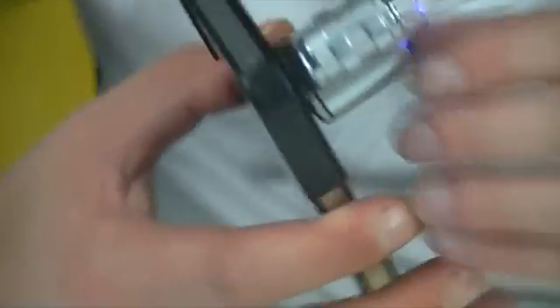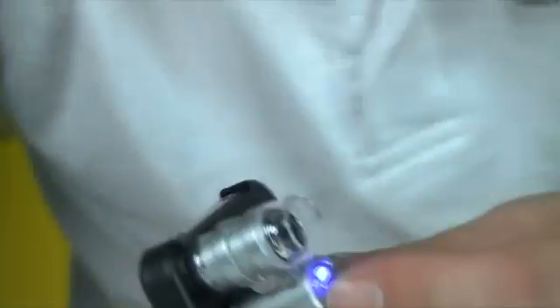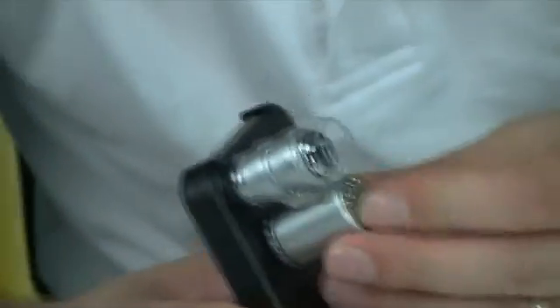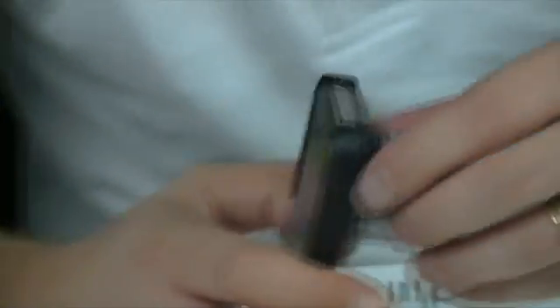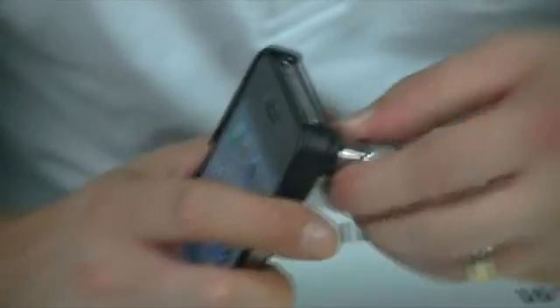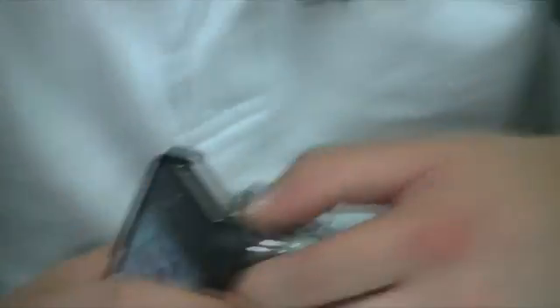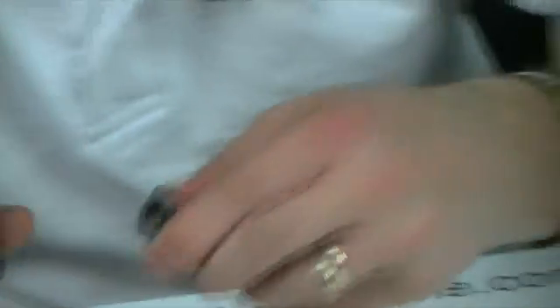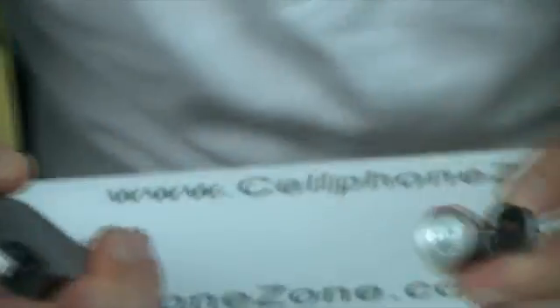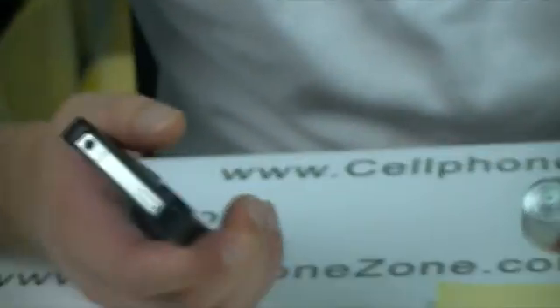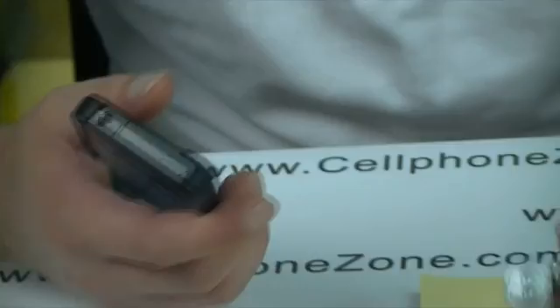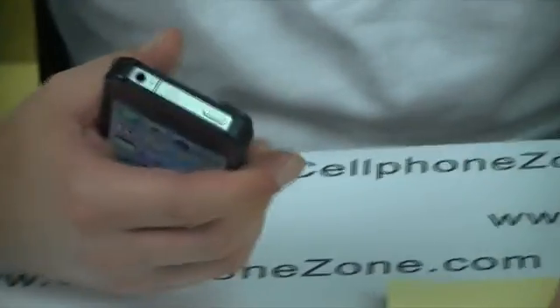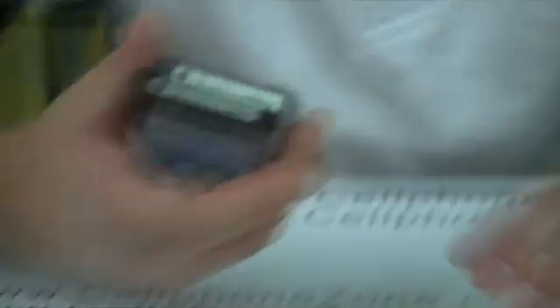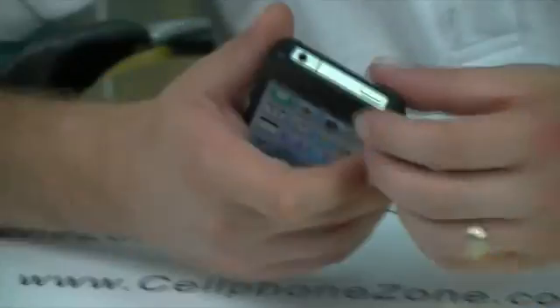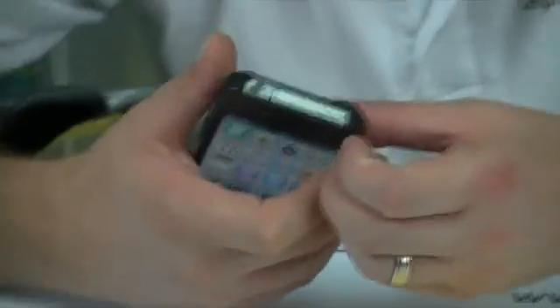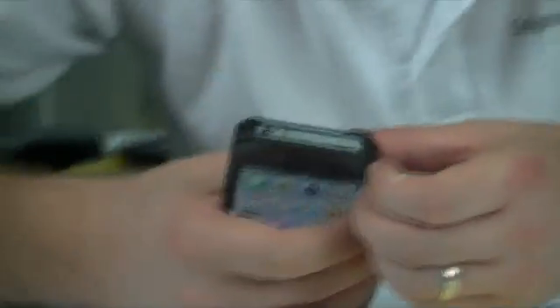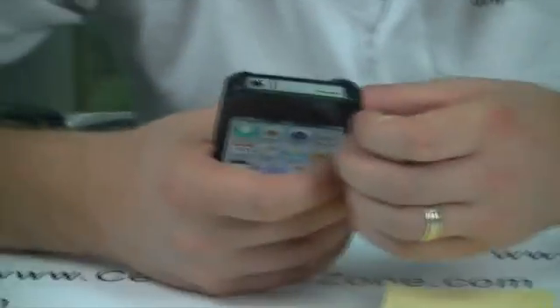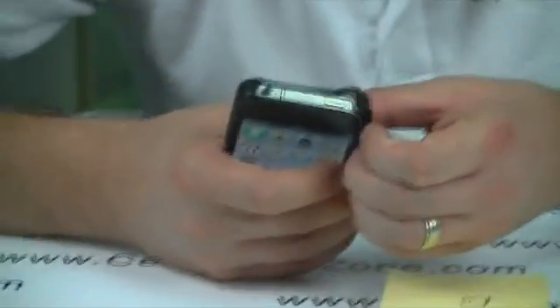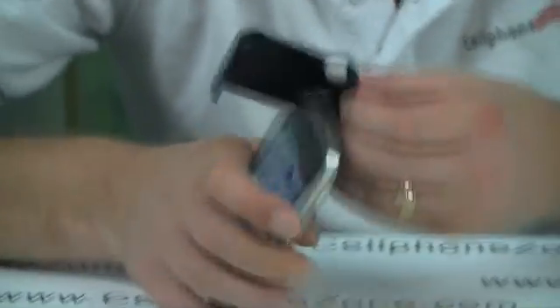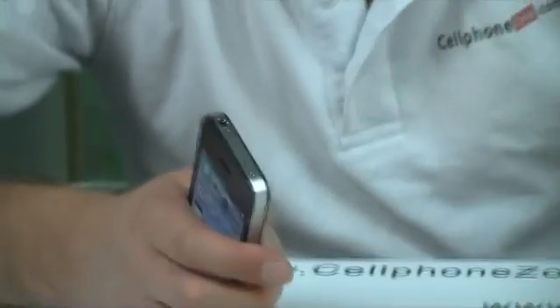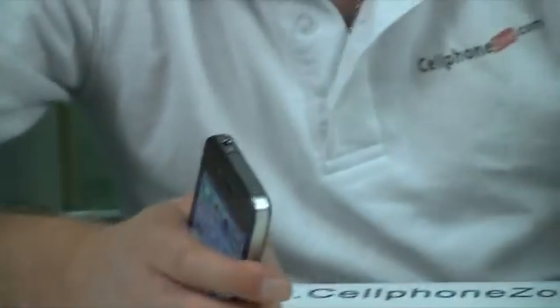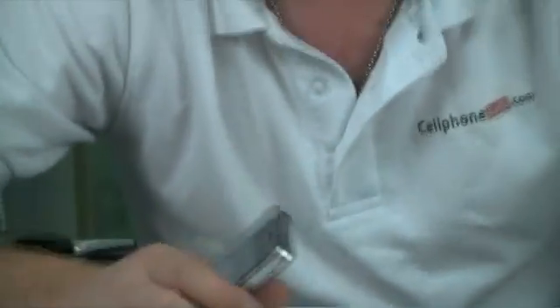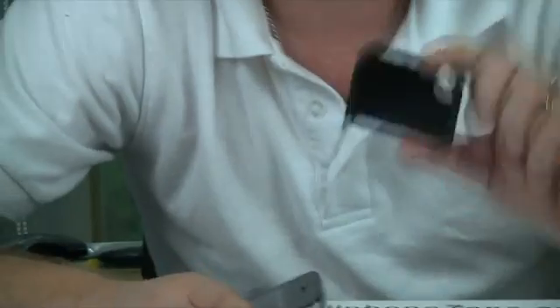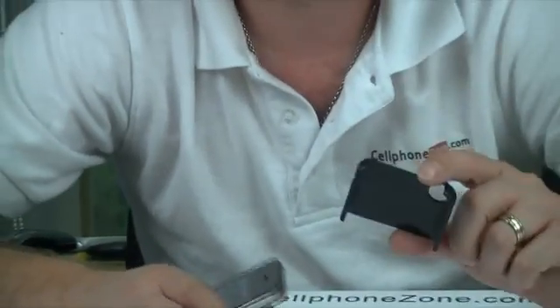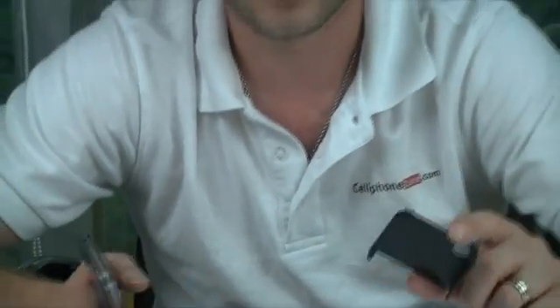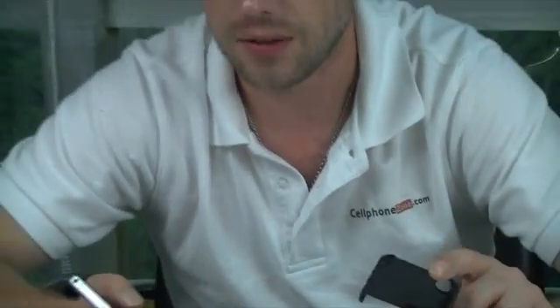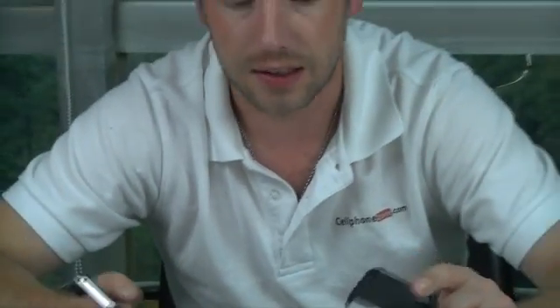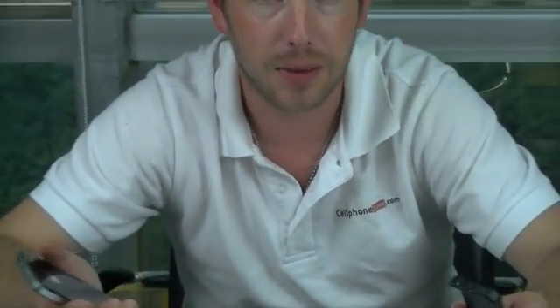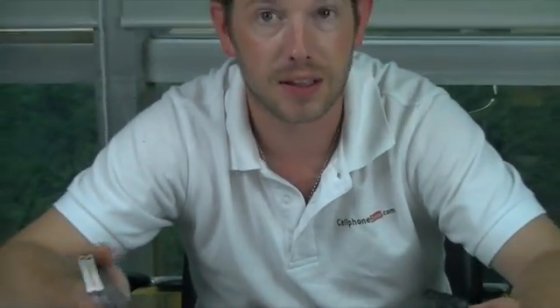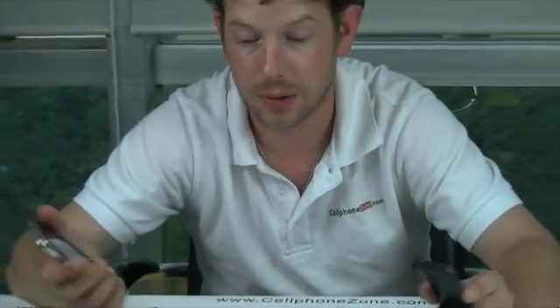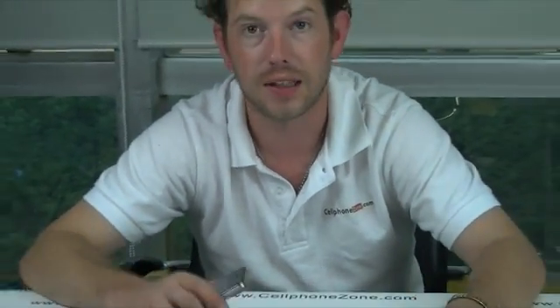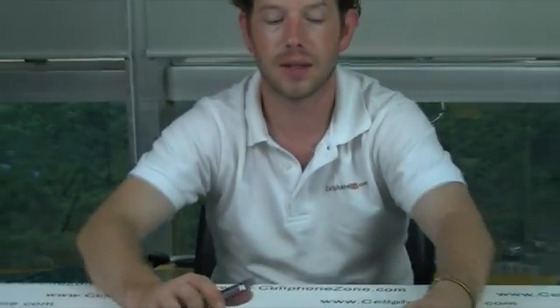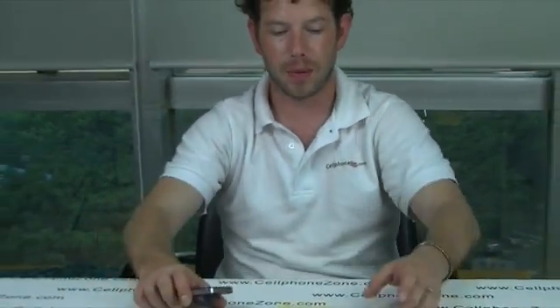Just turn that back off. And obviously, to take it off is very, very simple — it fits in your pocket nicely. Now all of these sort of gadgets you can find at Cellphone Zone, so come and have a look guys and see what you think. Thank you, bye bye.